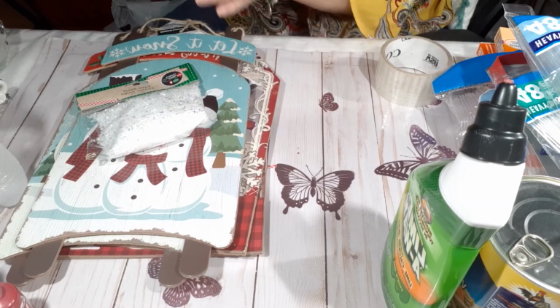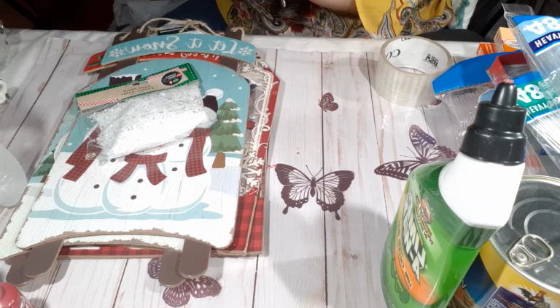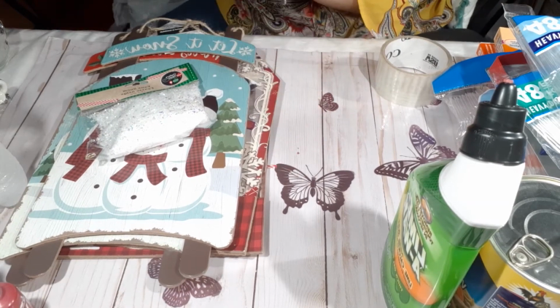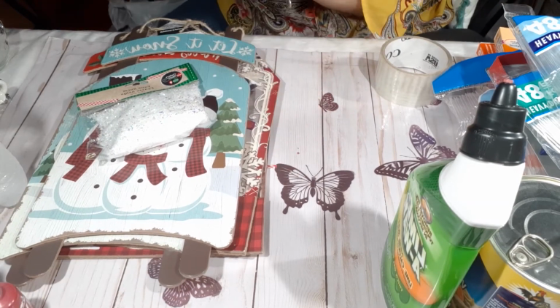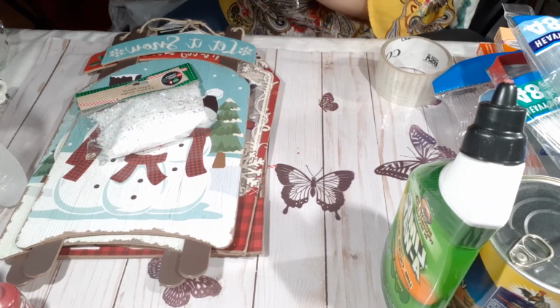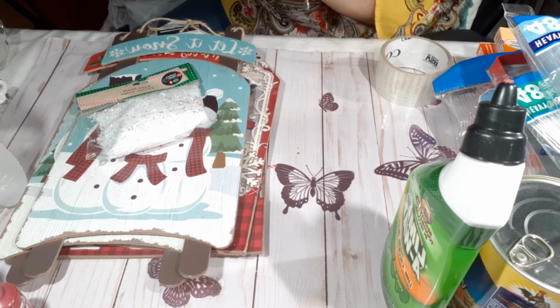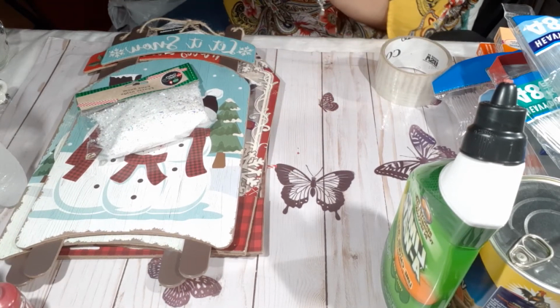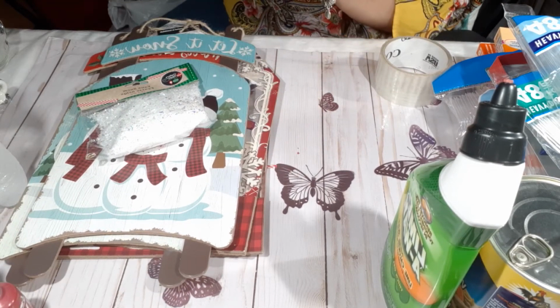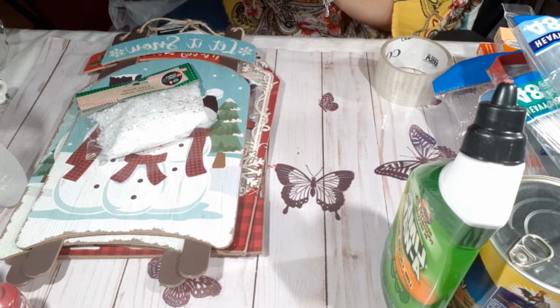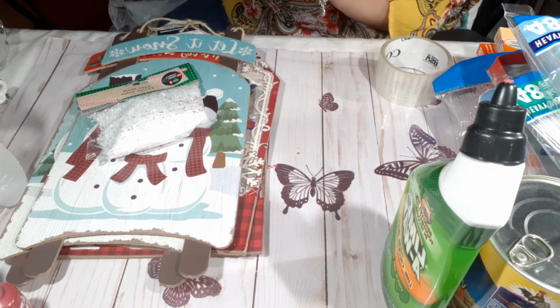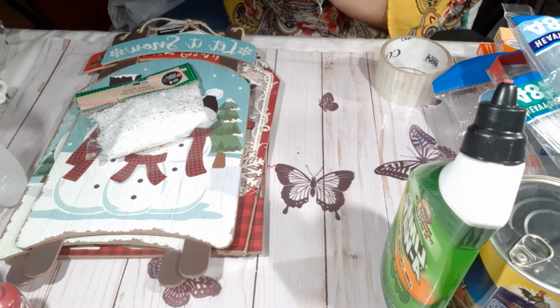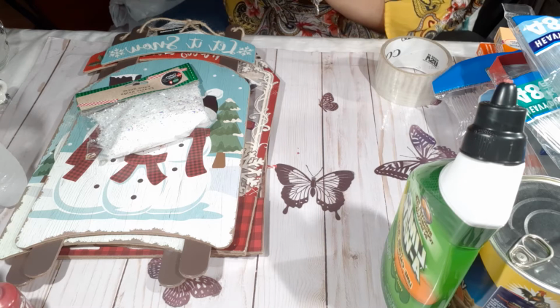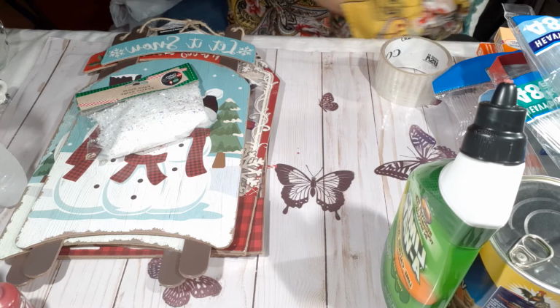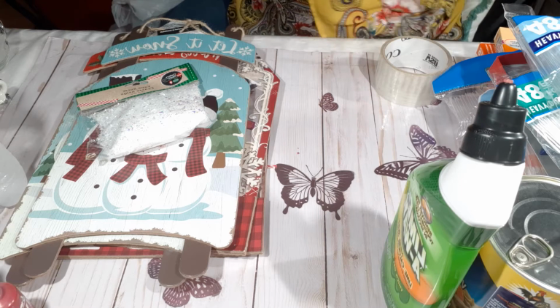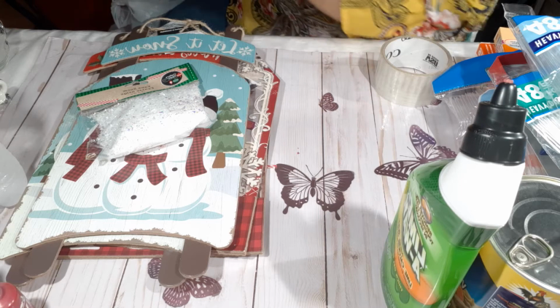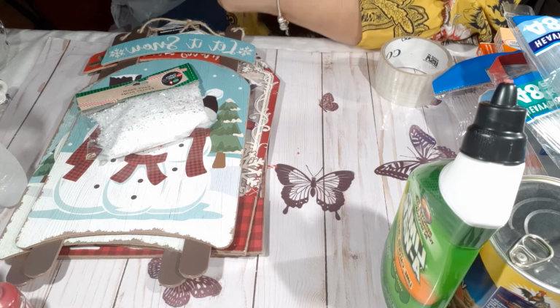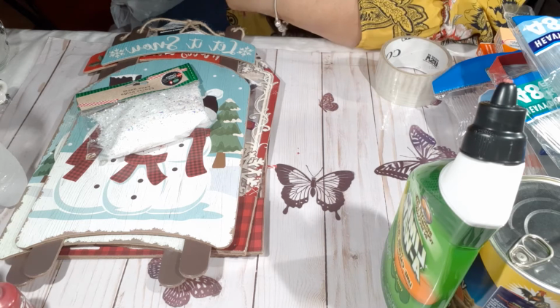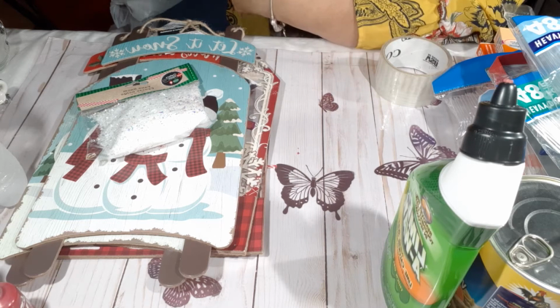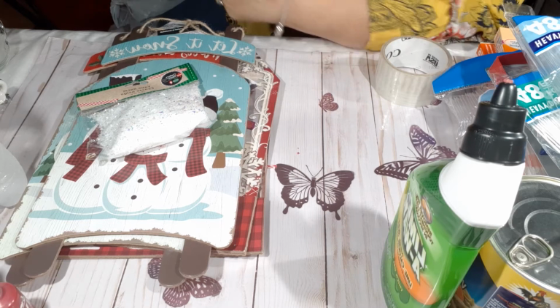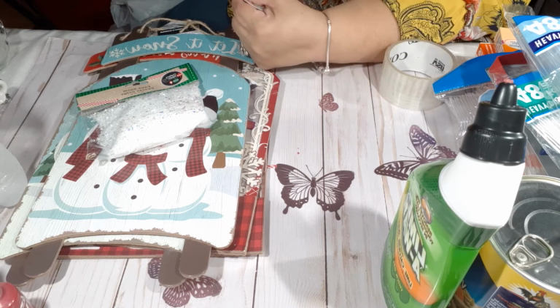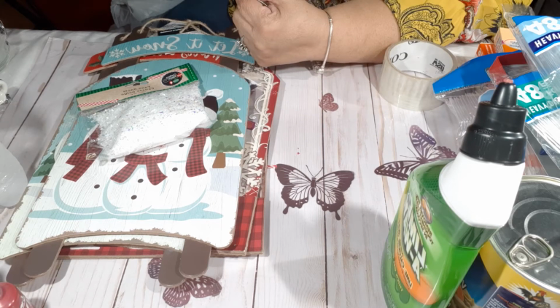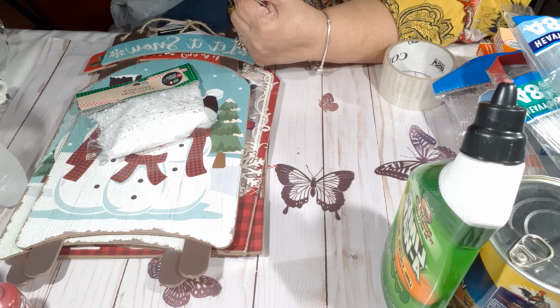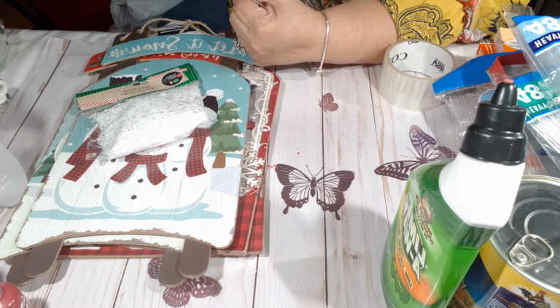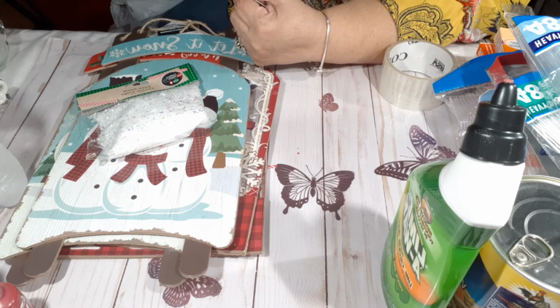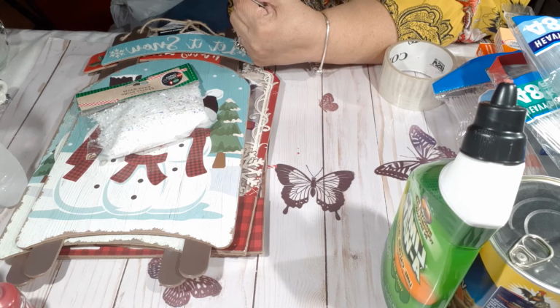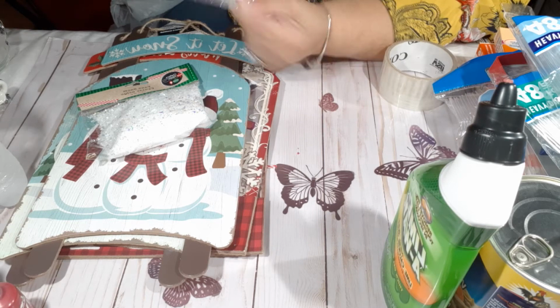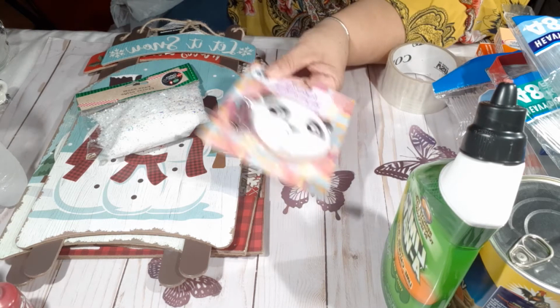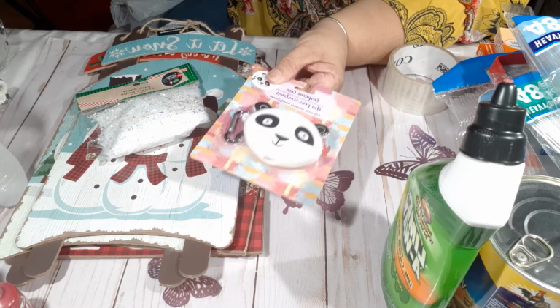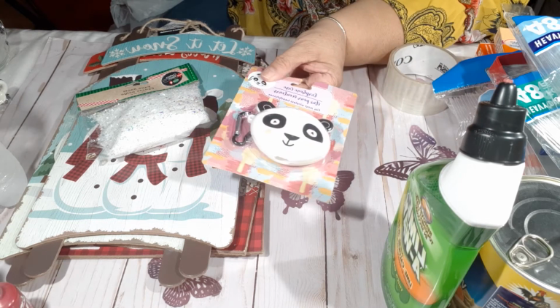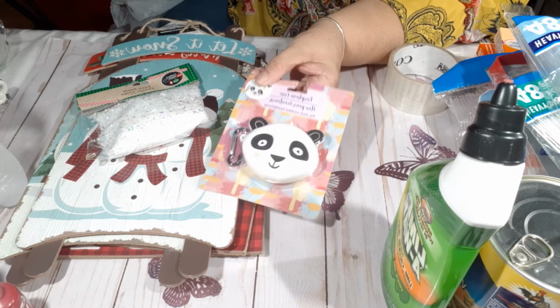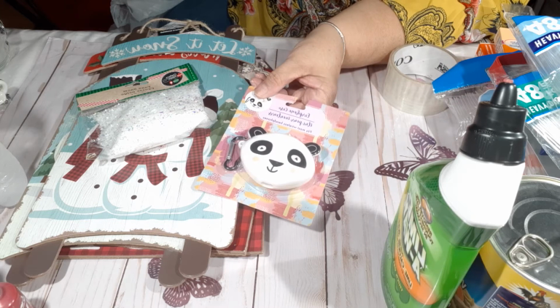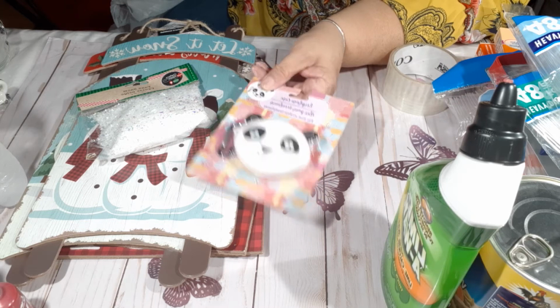Then I found another one of these and picked it up because I want to give it out as a gift for Christmas.